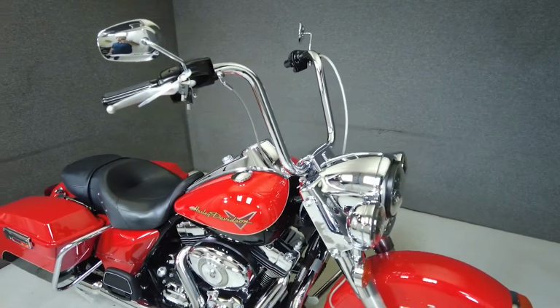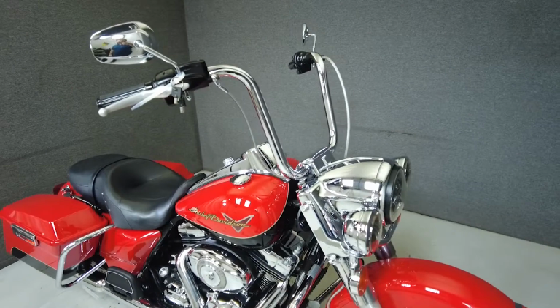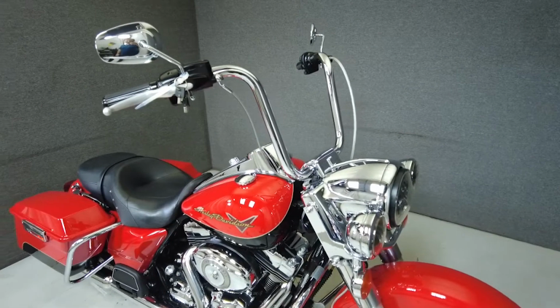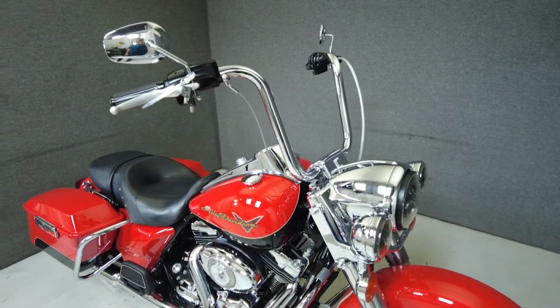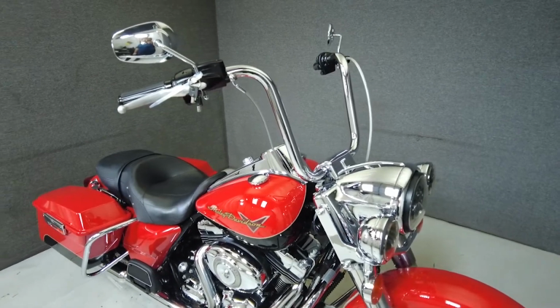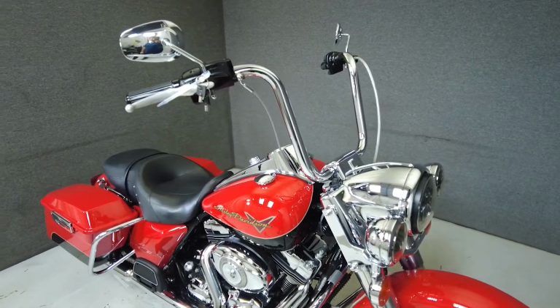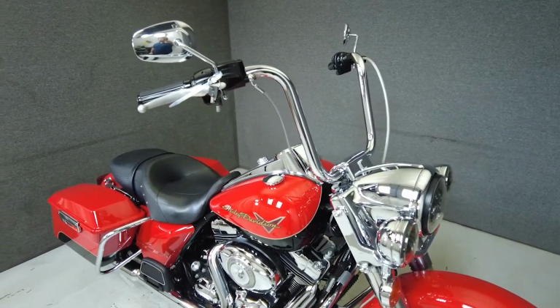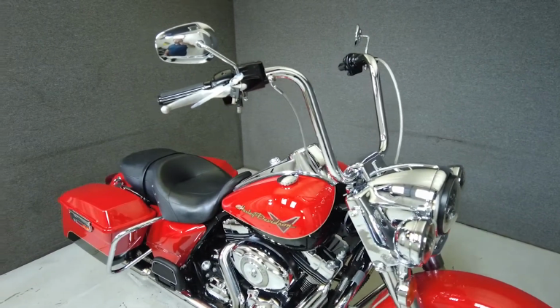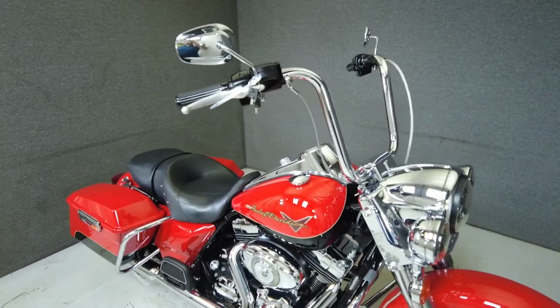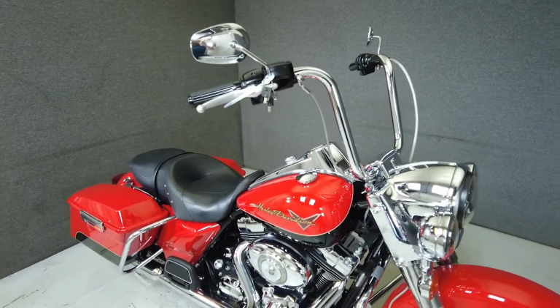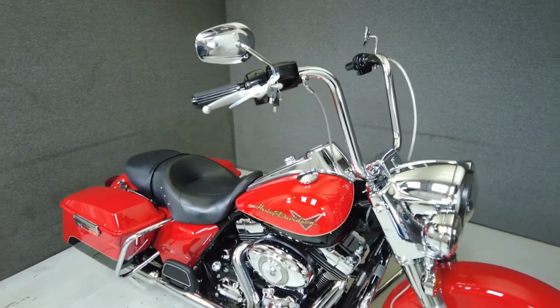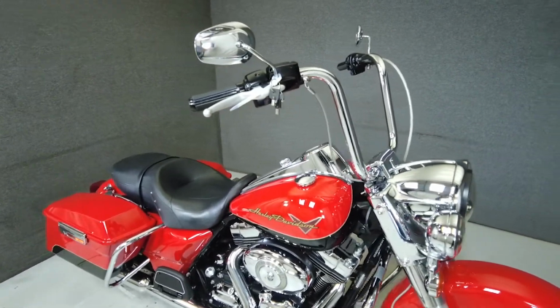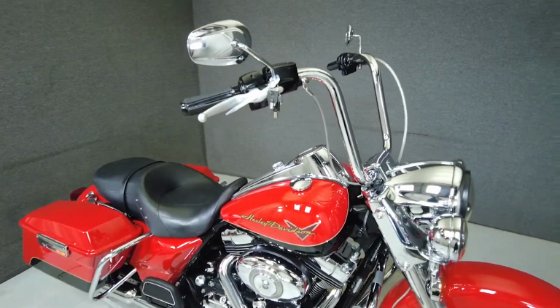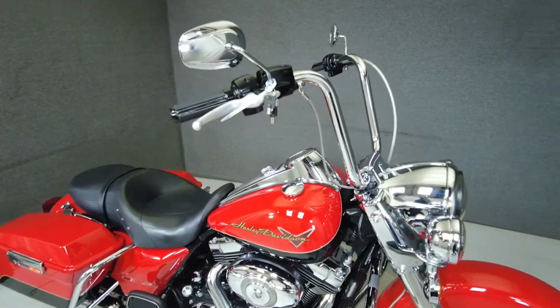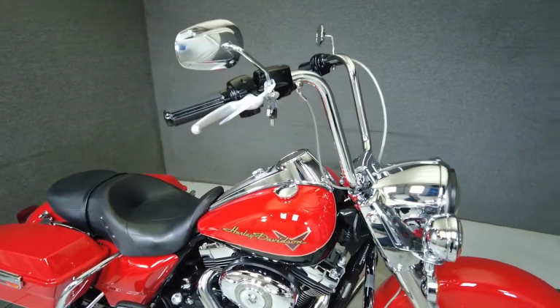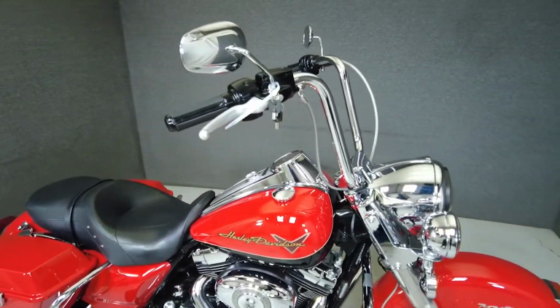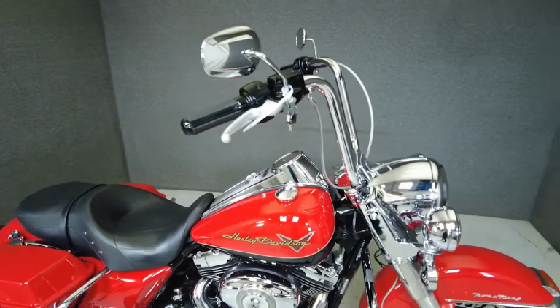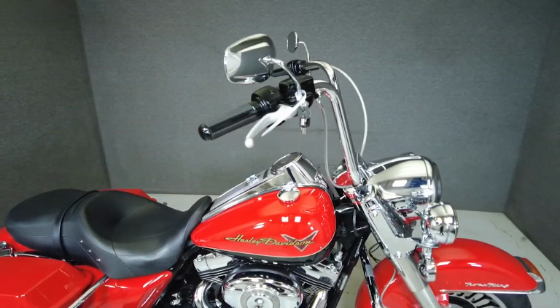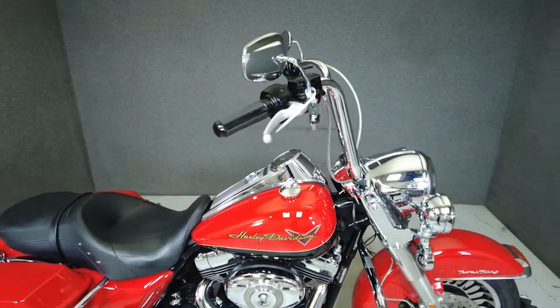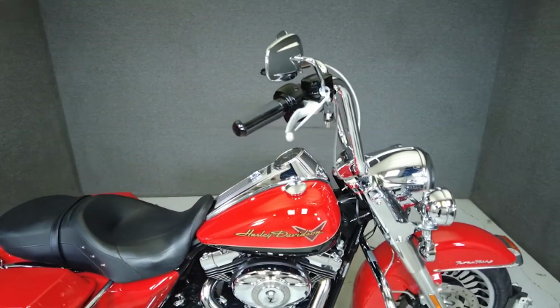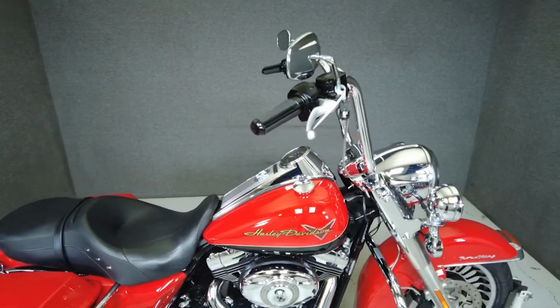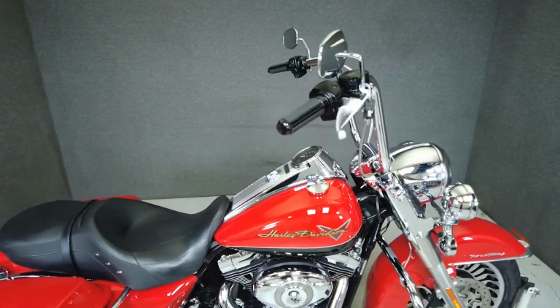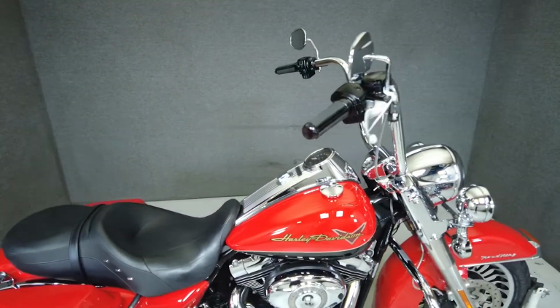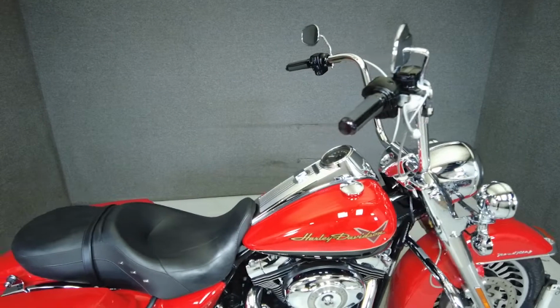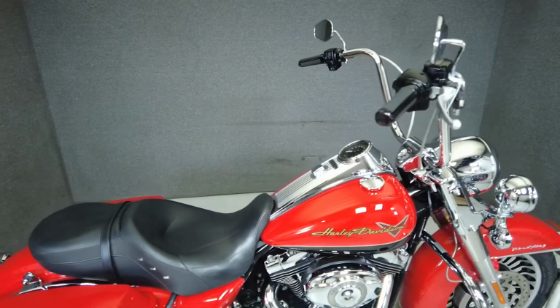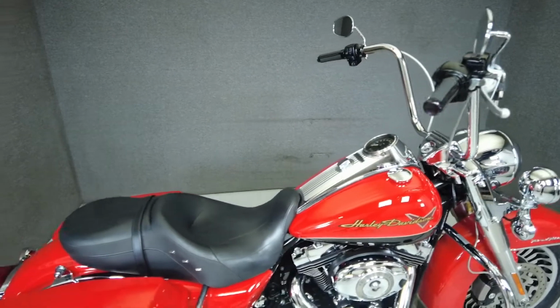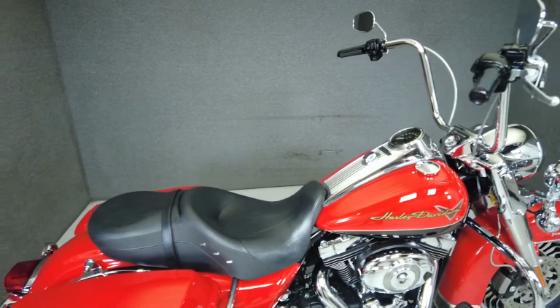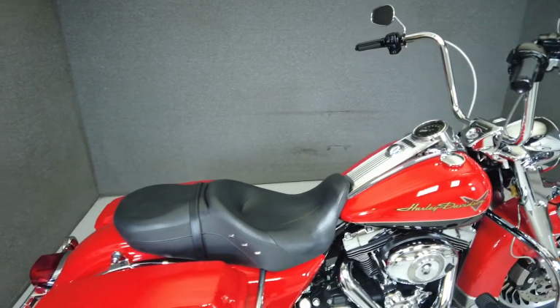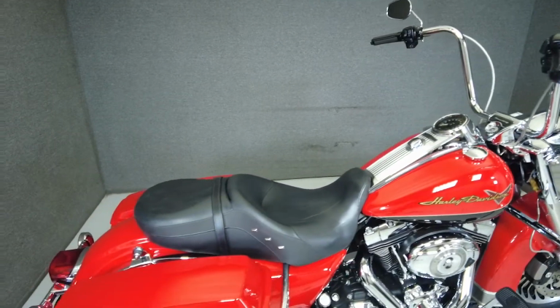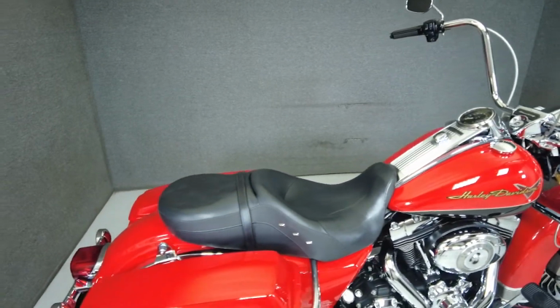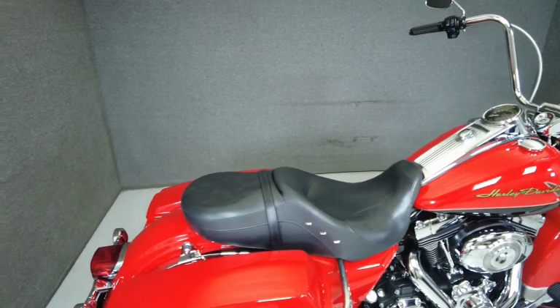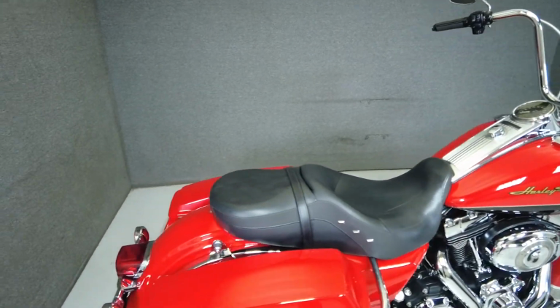It's been upgraded with tall handlebars, steel braided lines and cables, an LED headlight and LED passing lamps, Torpak hardware, upgraded mufflers, and heated grips.